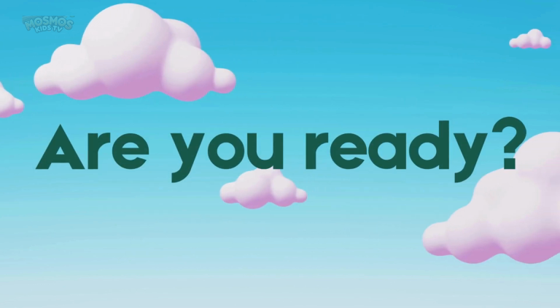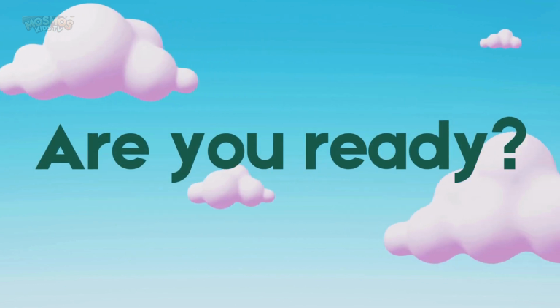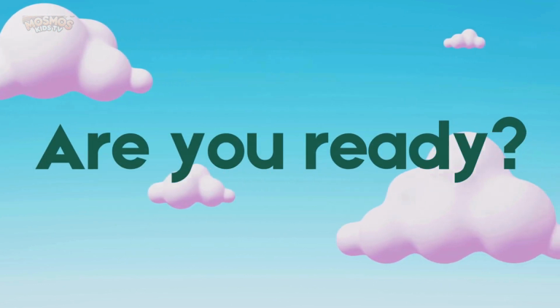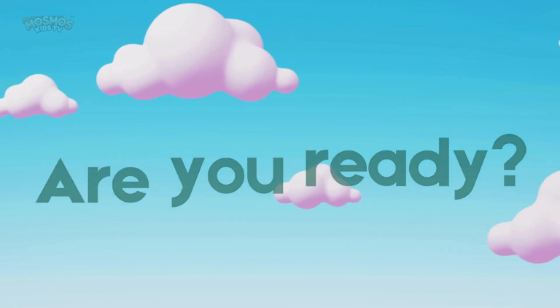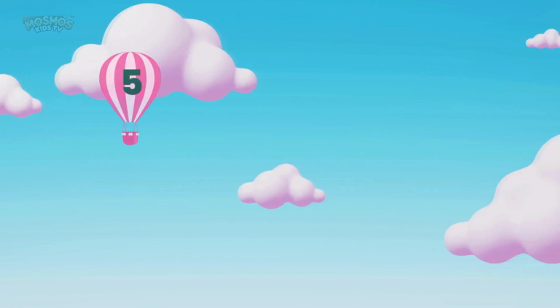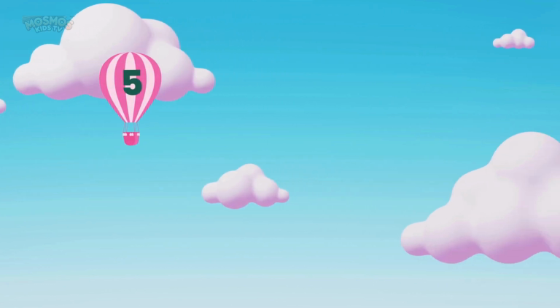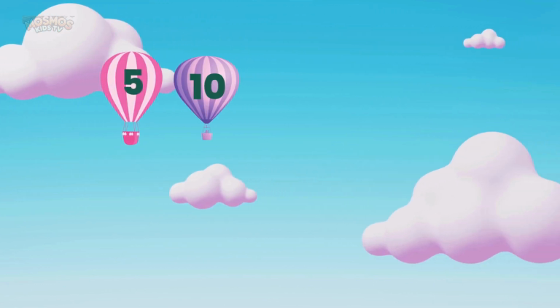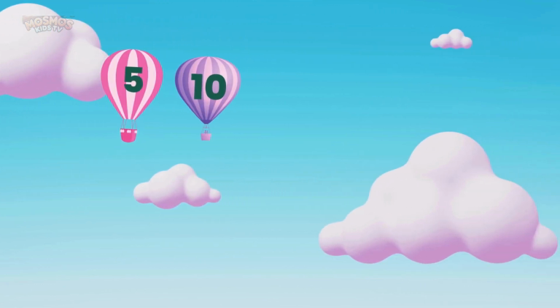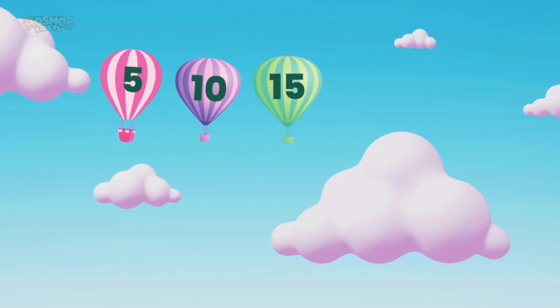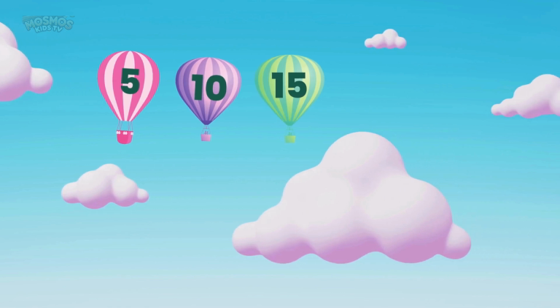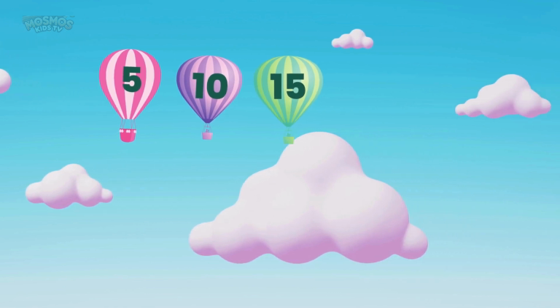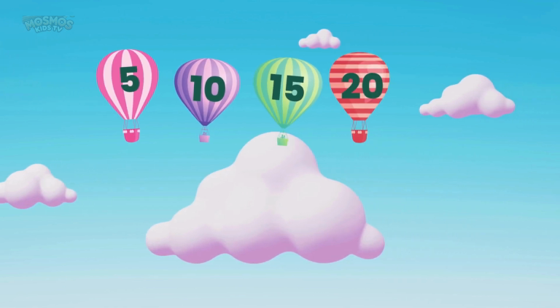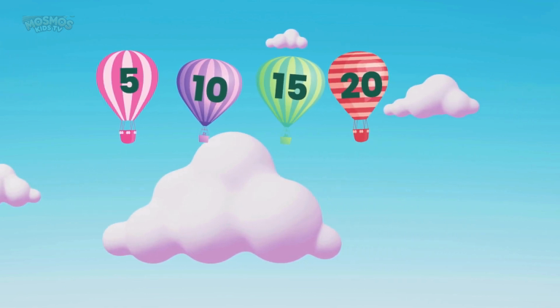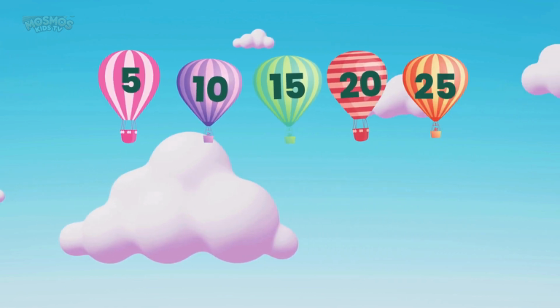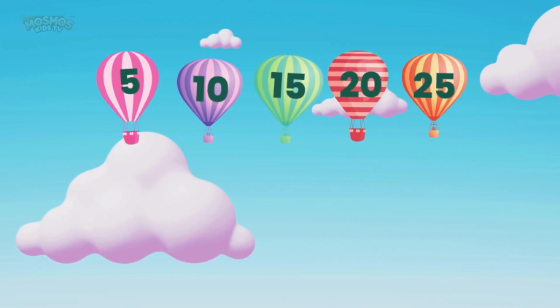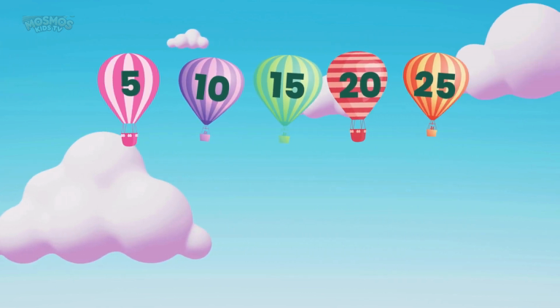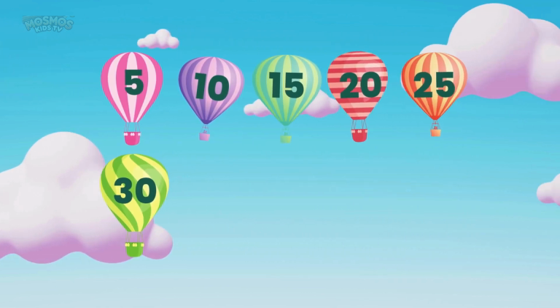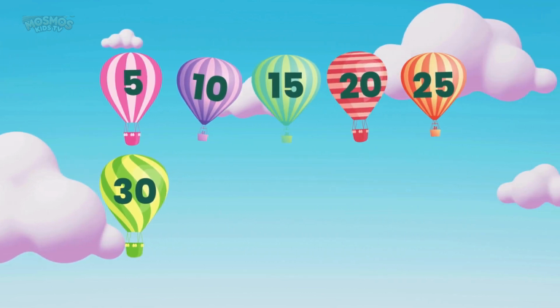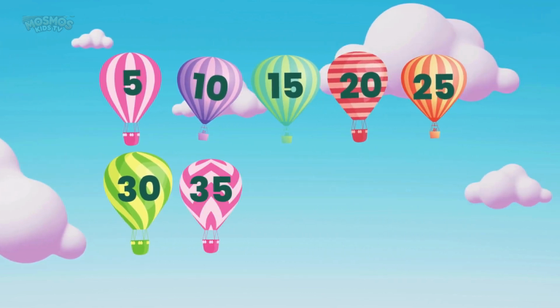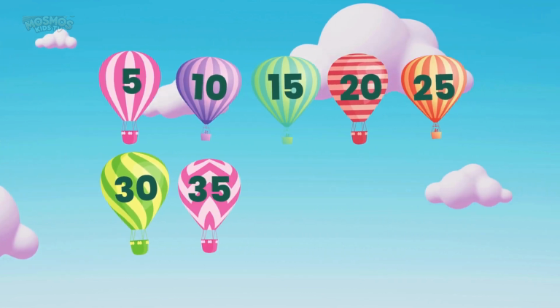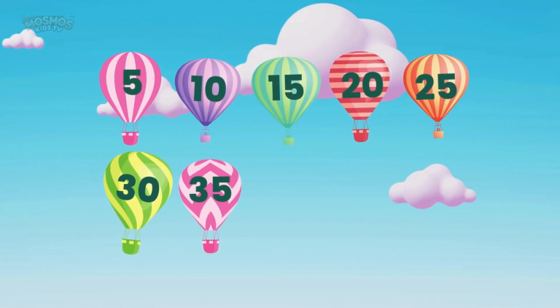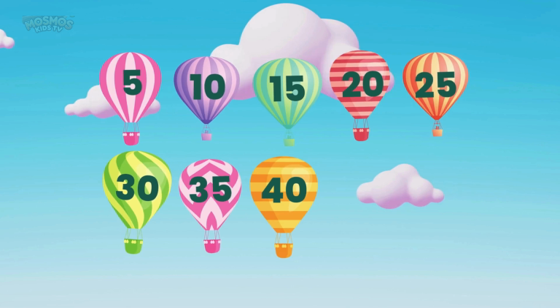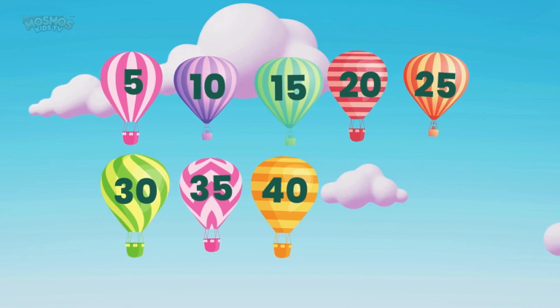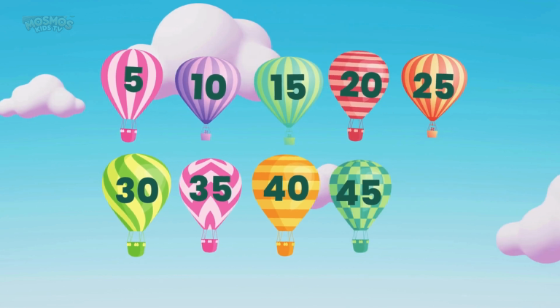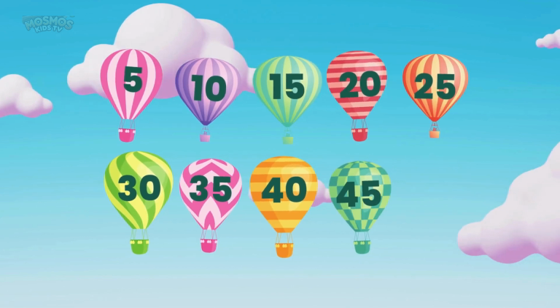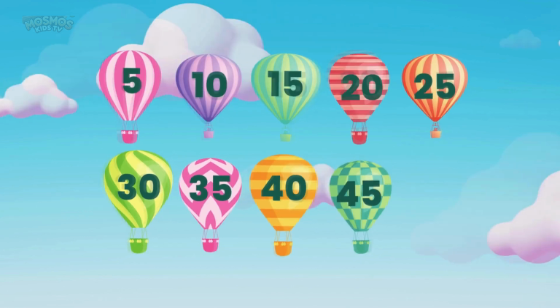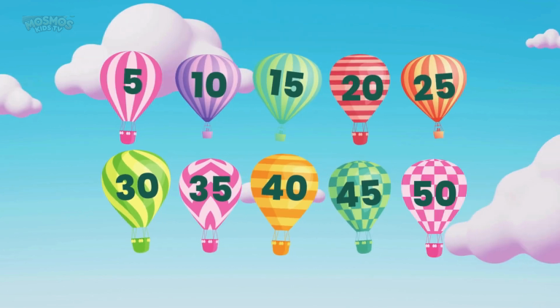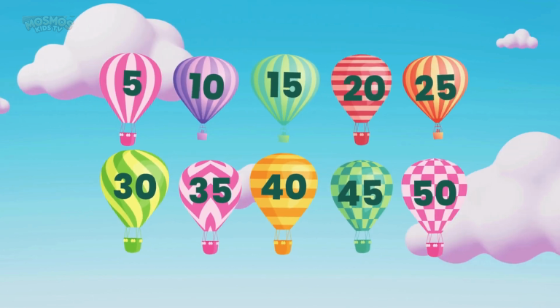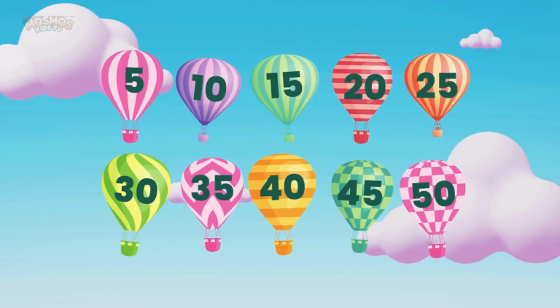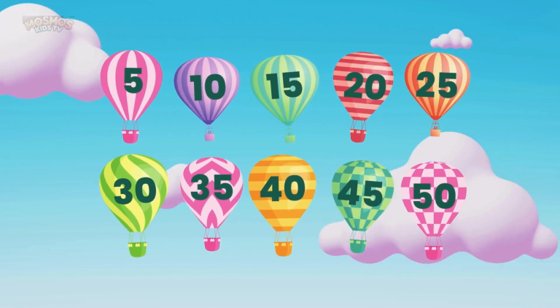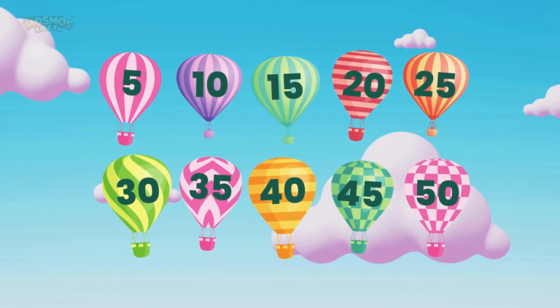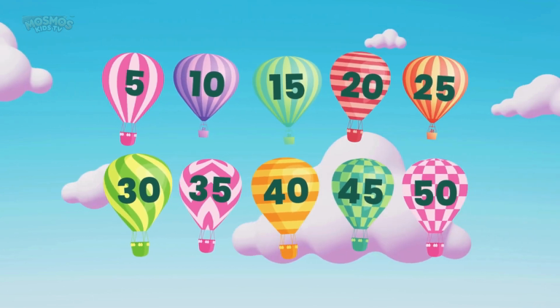Are you ready? Five, ten, fifteen, twenty, twenty-five, thirty, thirty-five, forty, forty-five, fifty. Great job everyone.